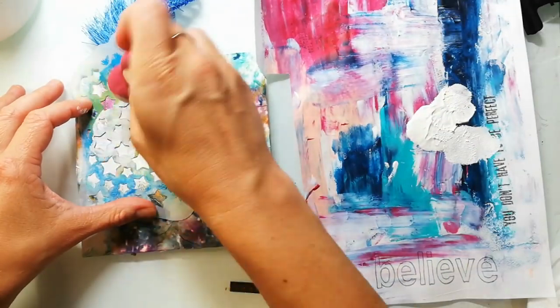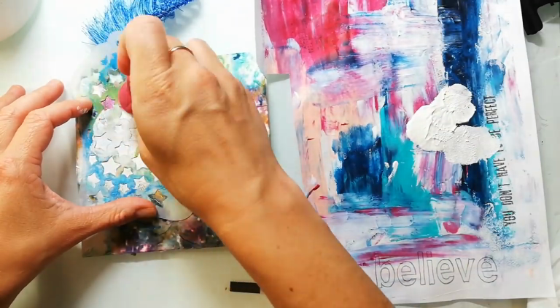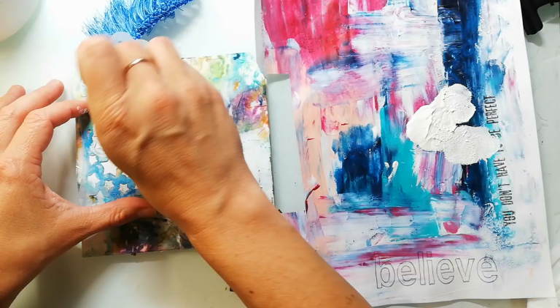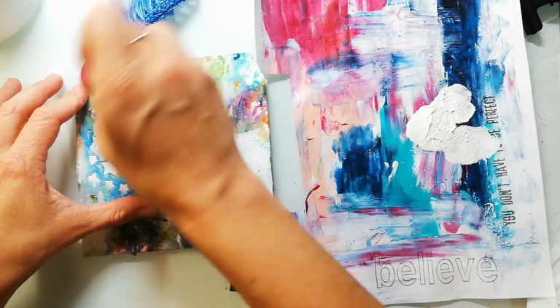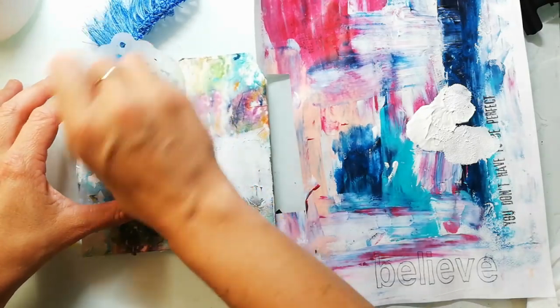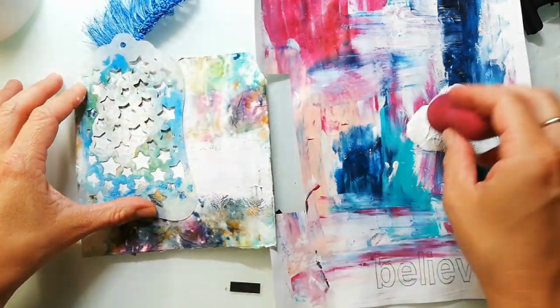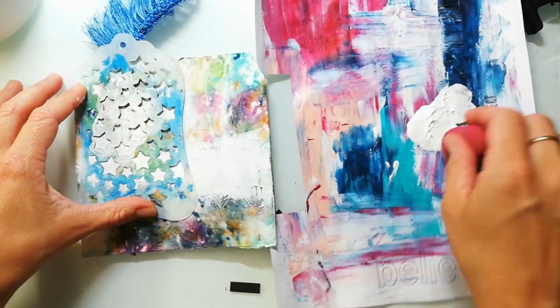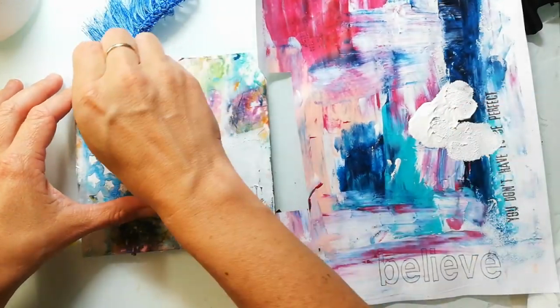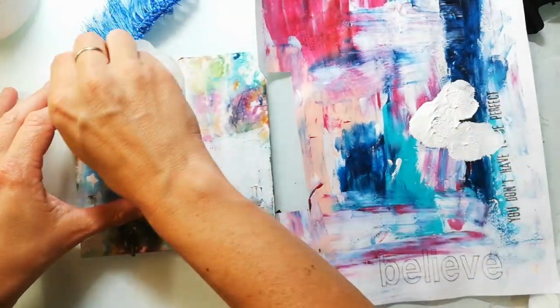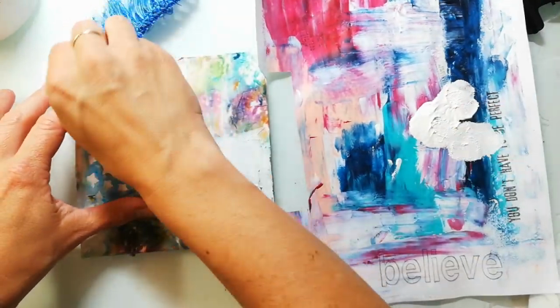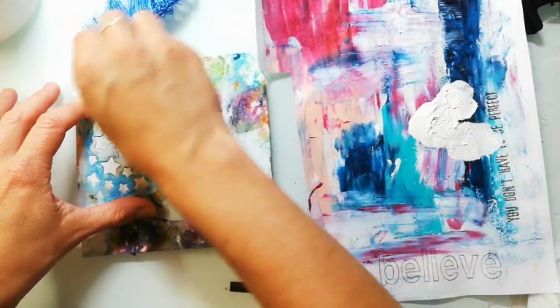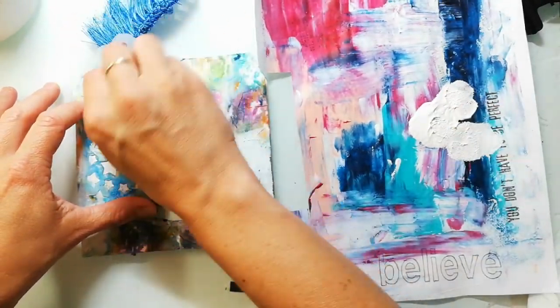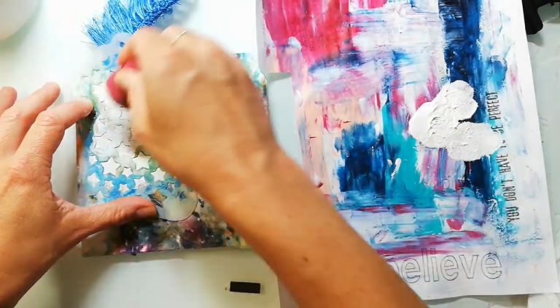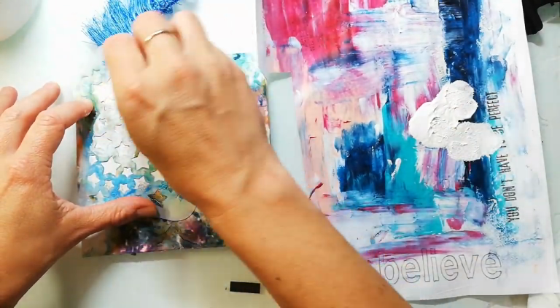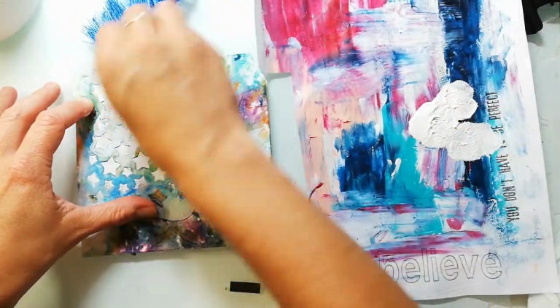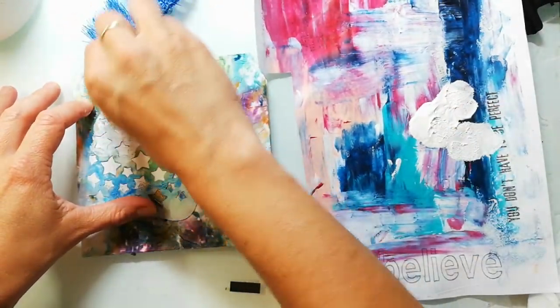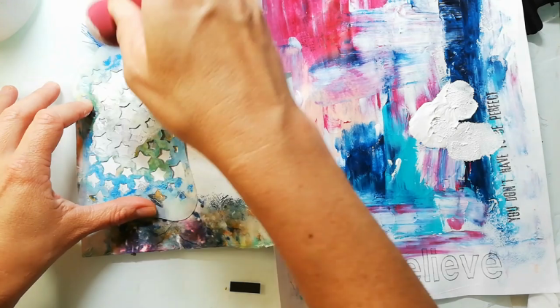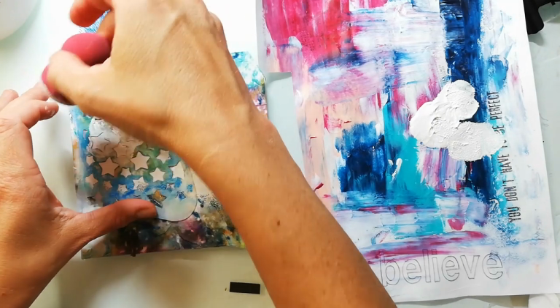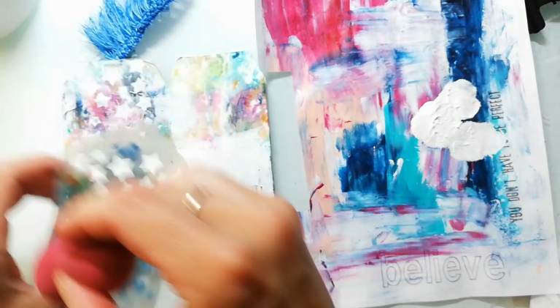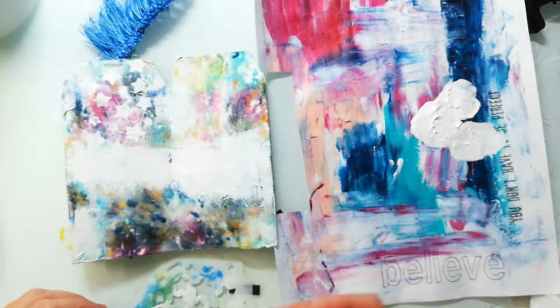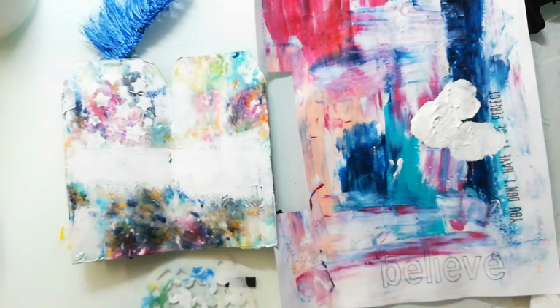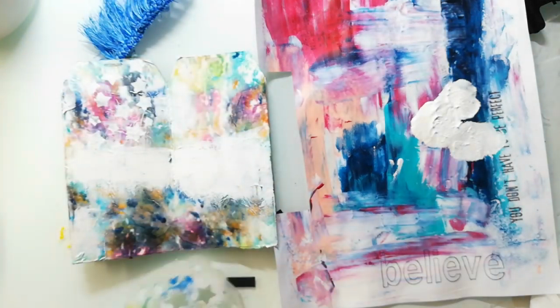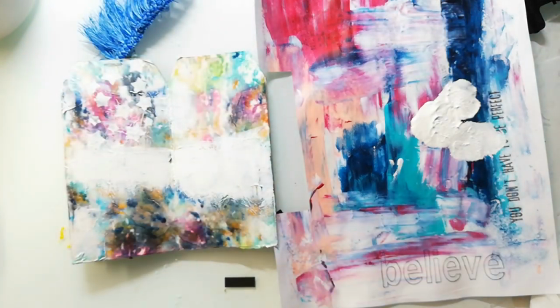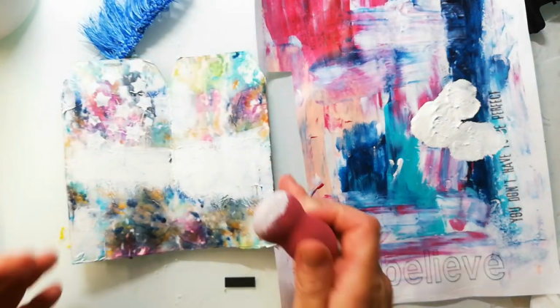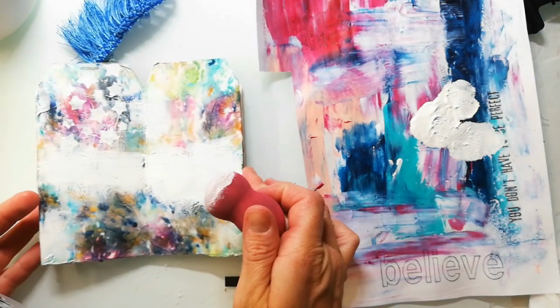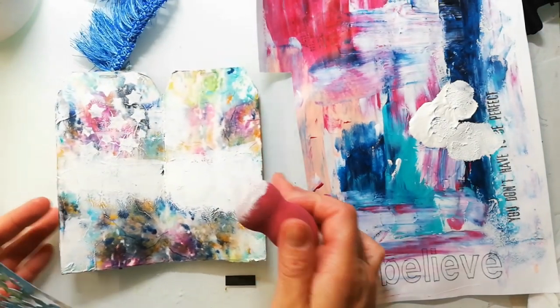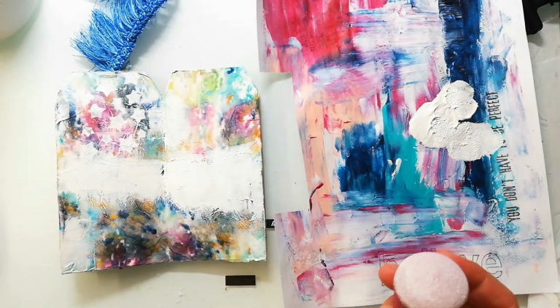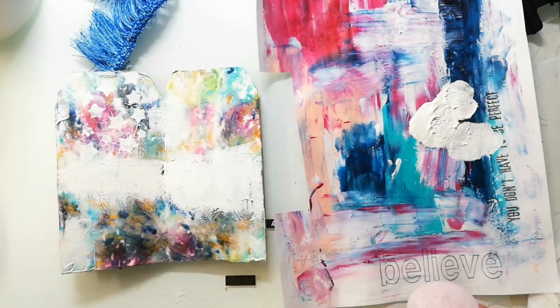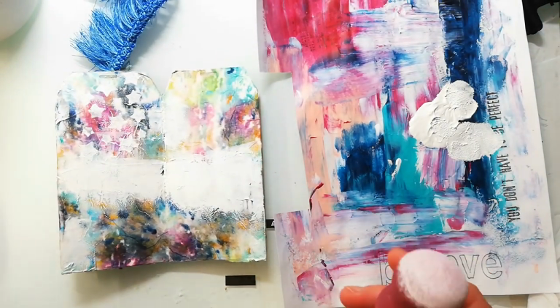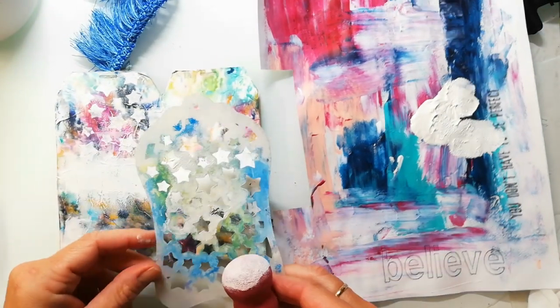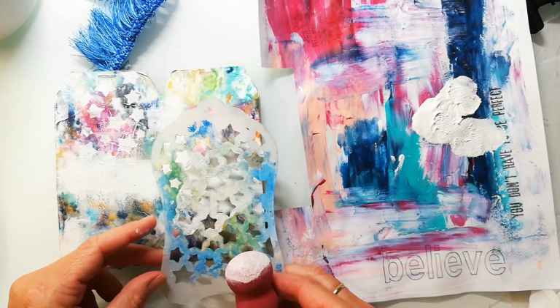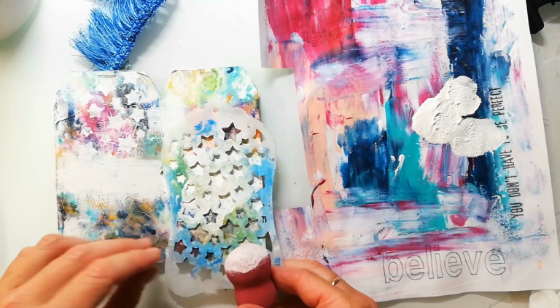When you do stenciling with paint or gesso and a makeup sponge, make sure not to overload your sponge. If you do, the paint will run under your stencil.